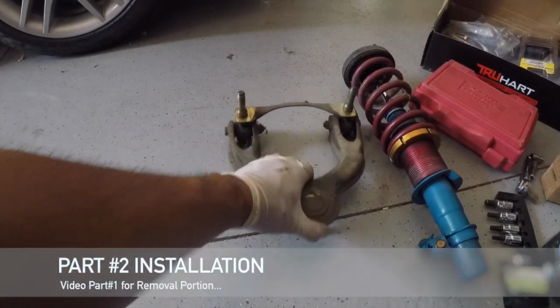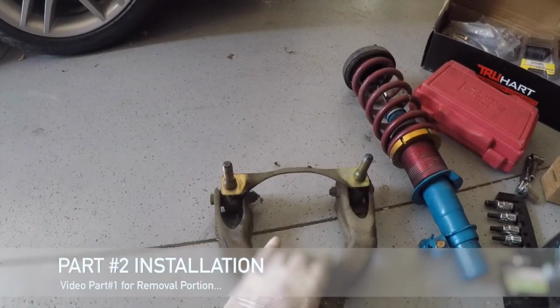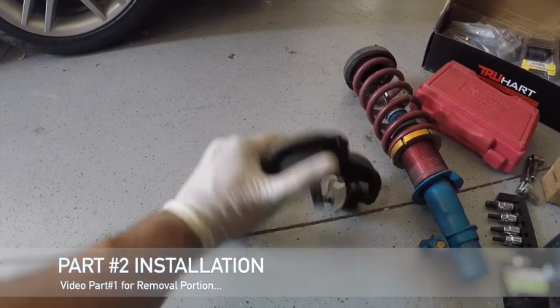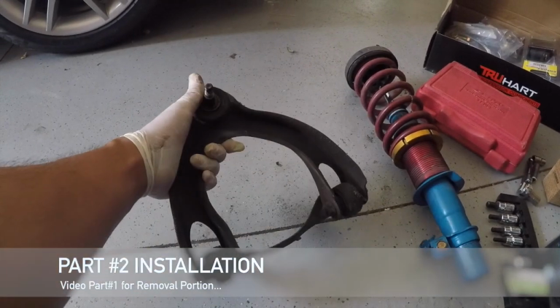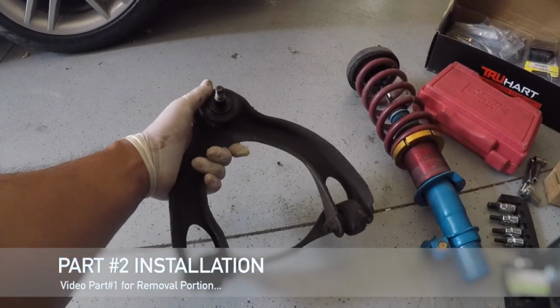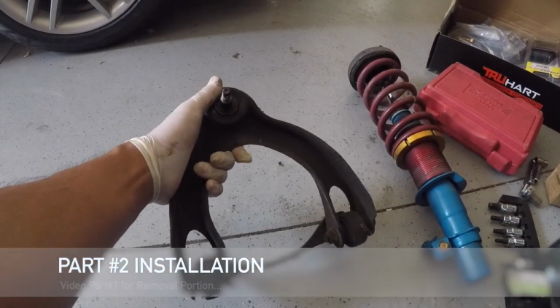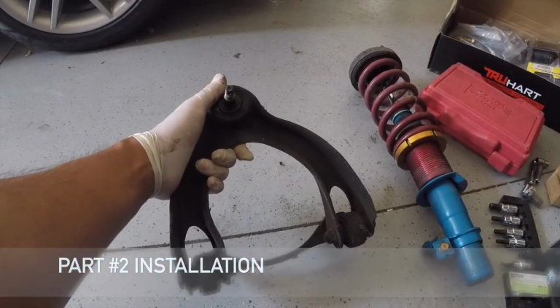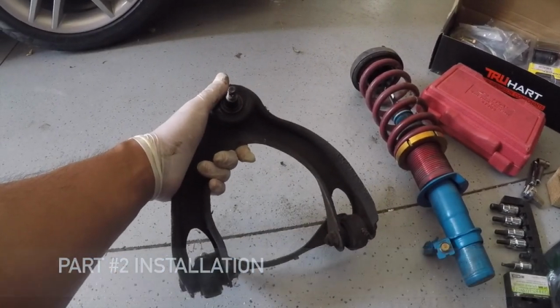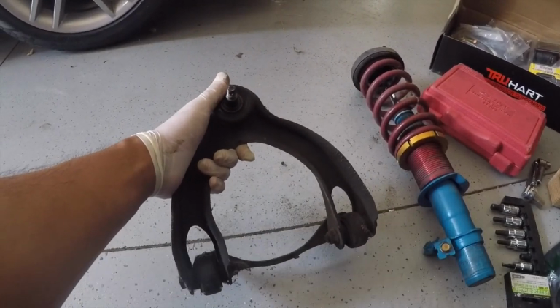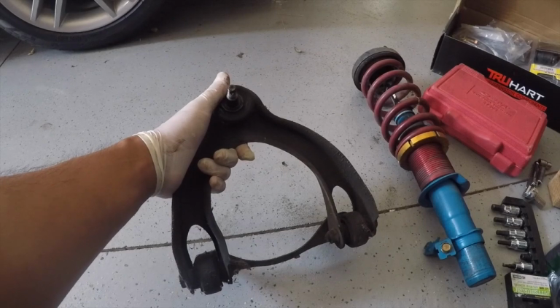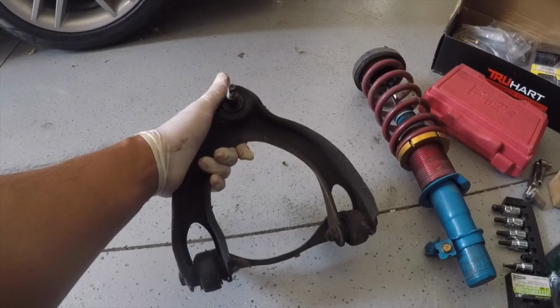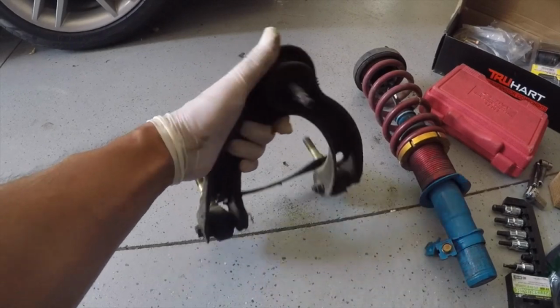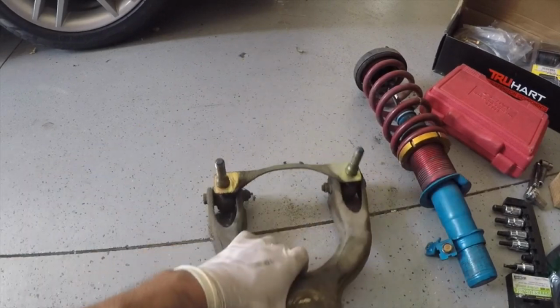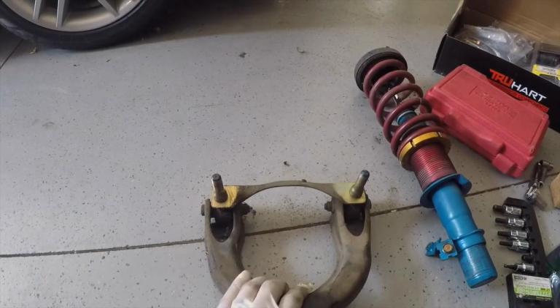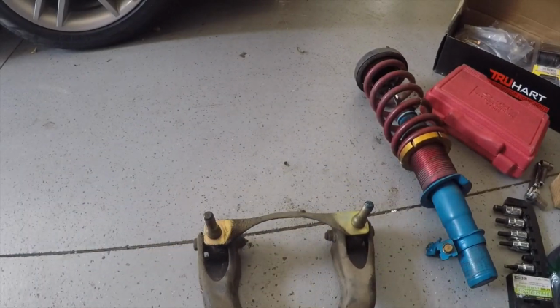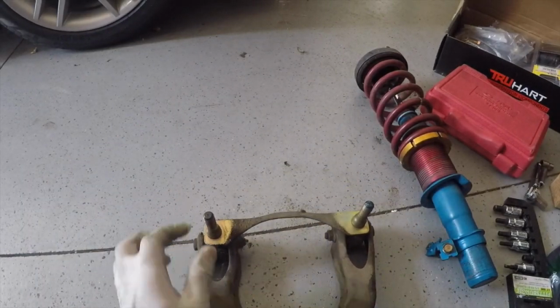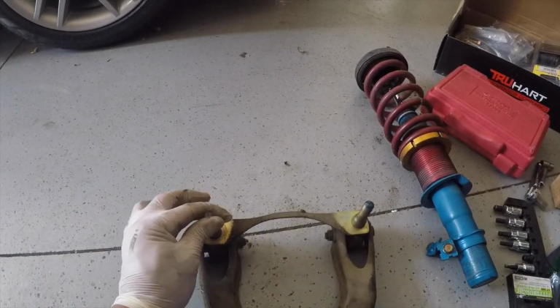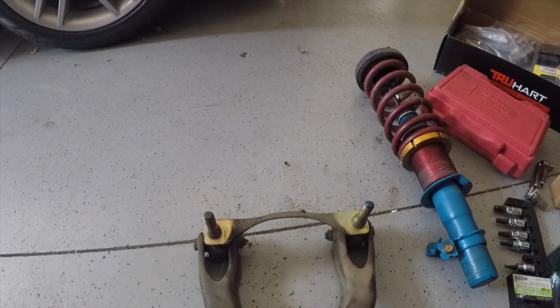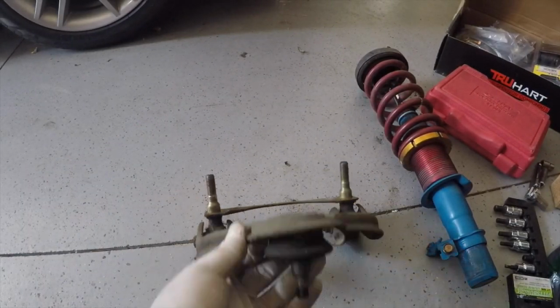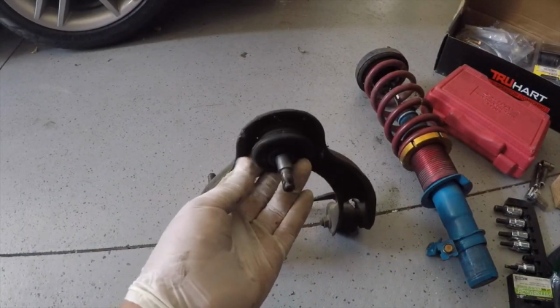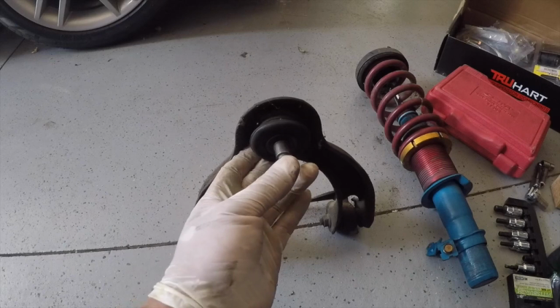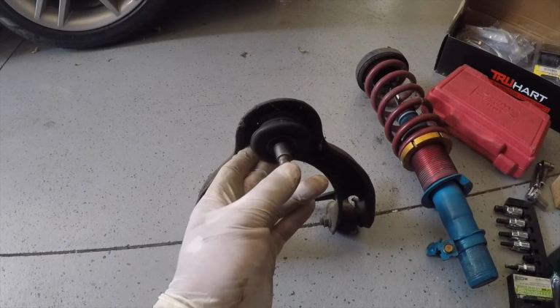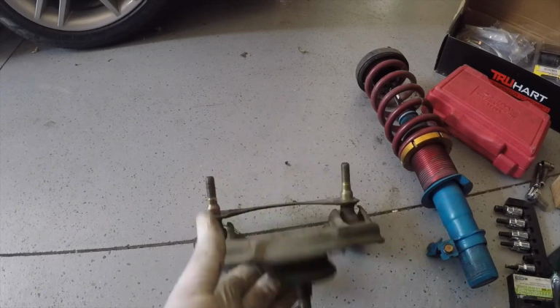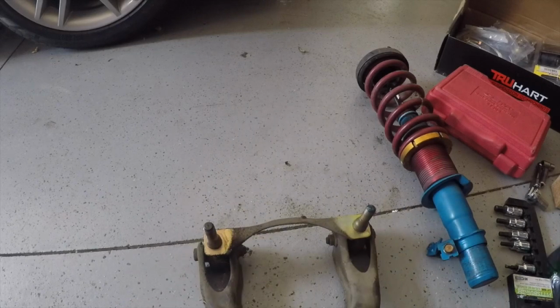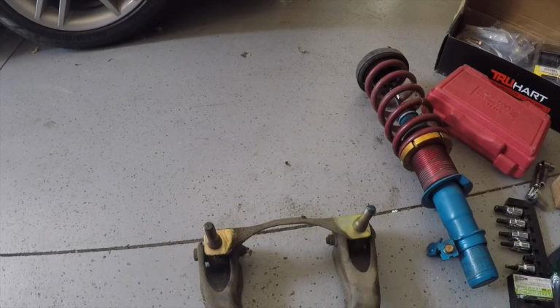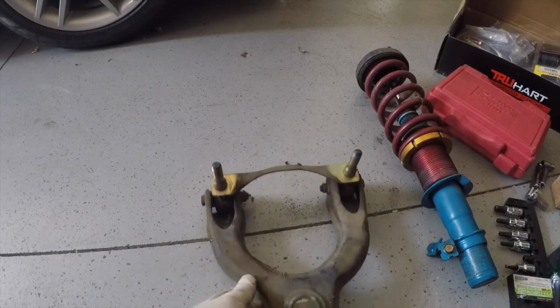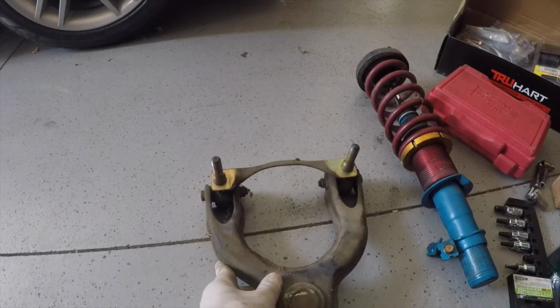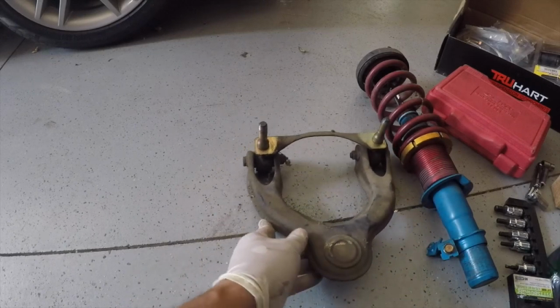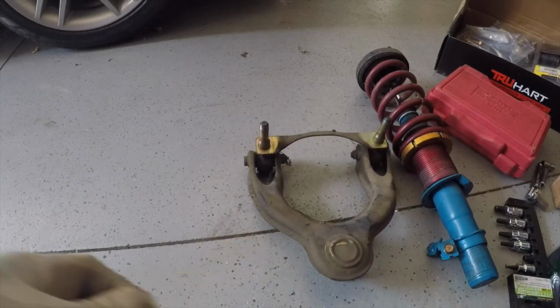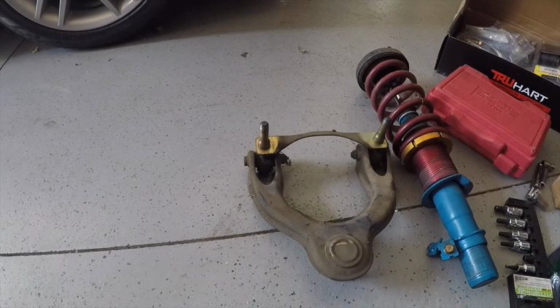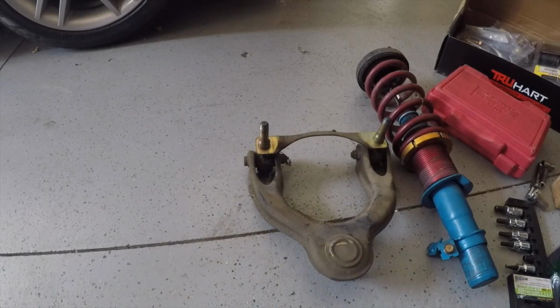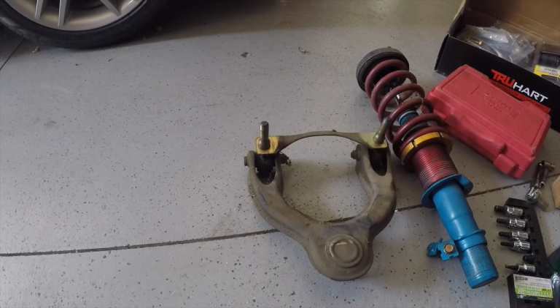Okay, this is the driver's side that we just took off. Let me show you the new one I'm going to put in. I already did the other side.